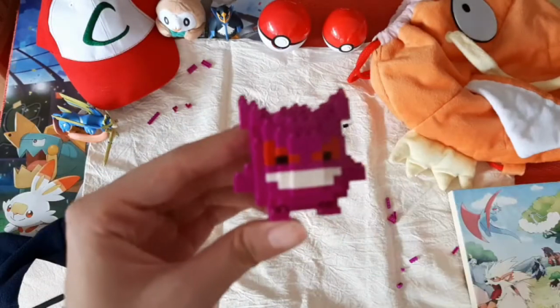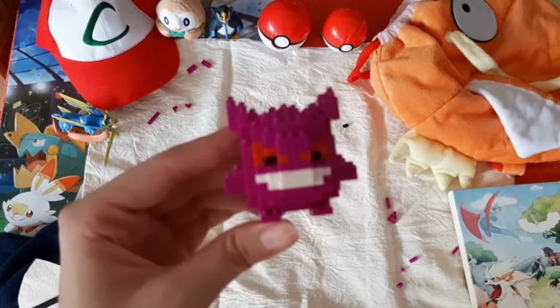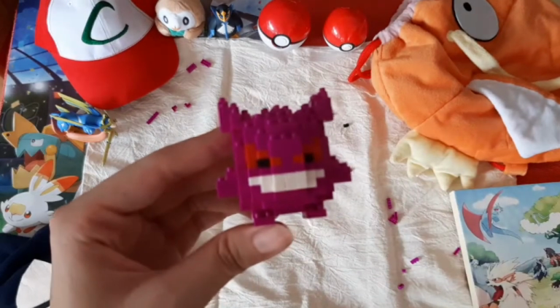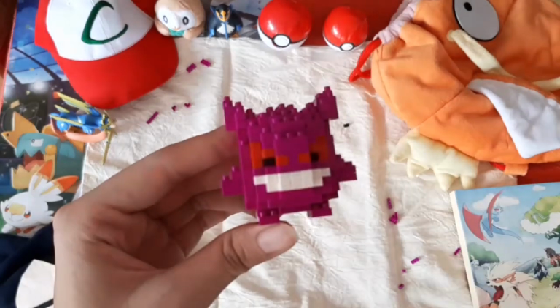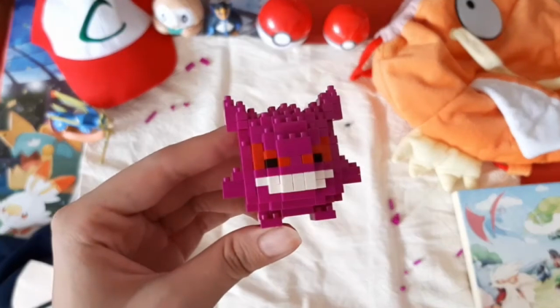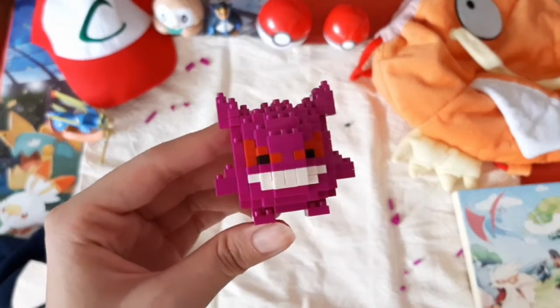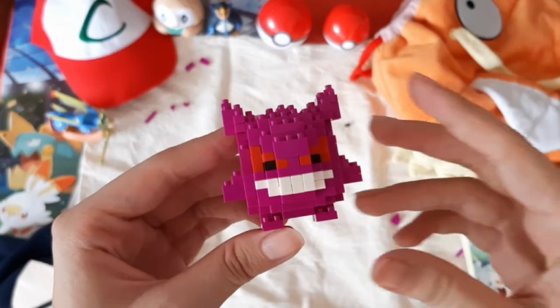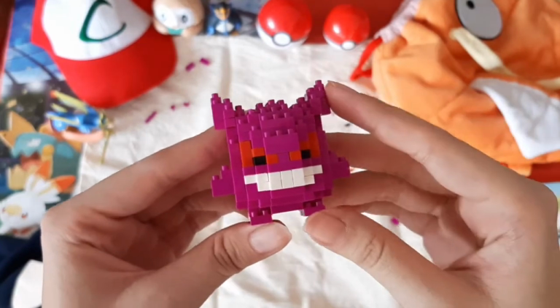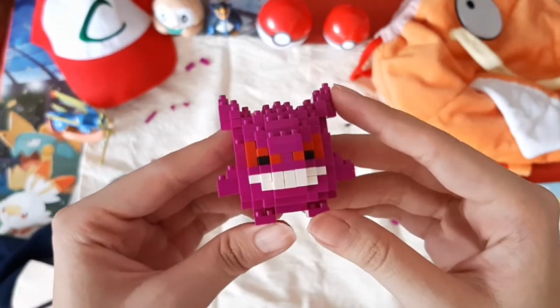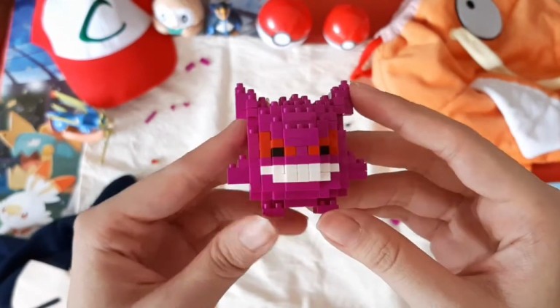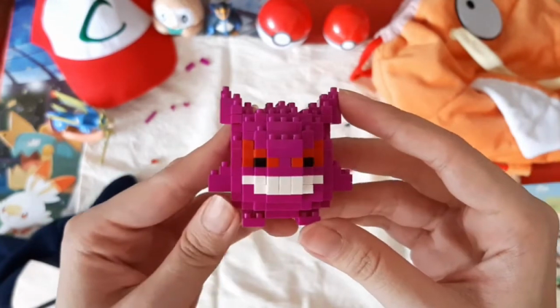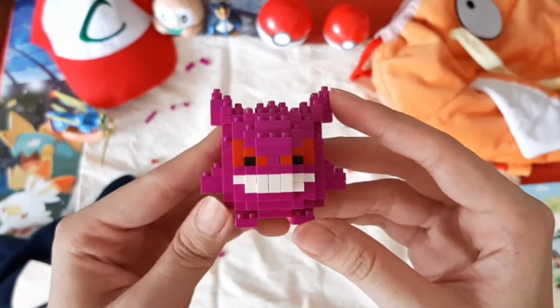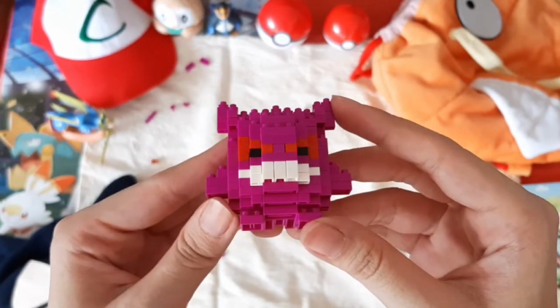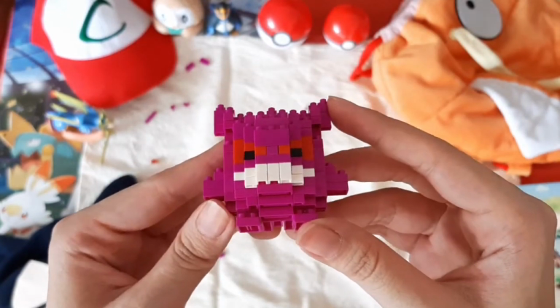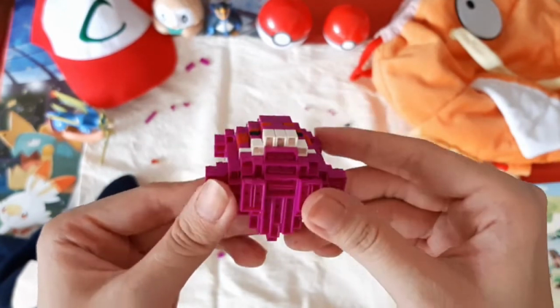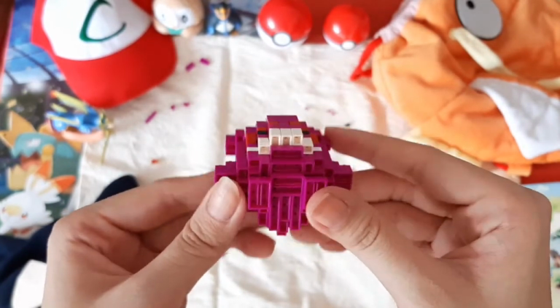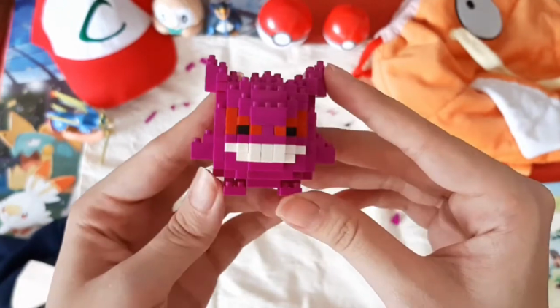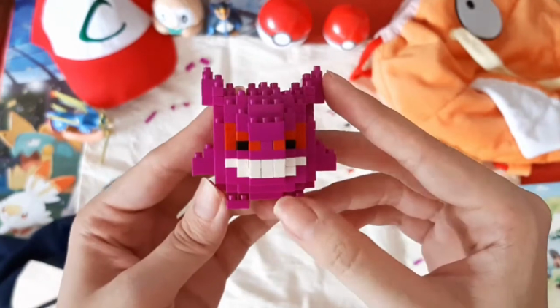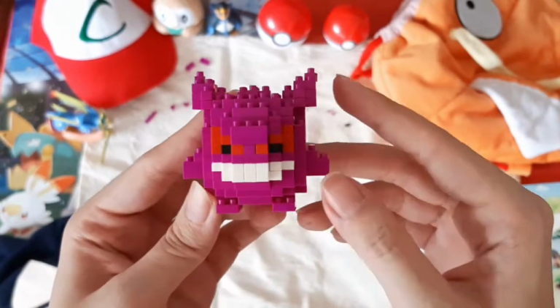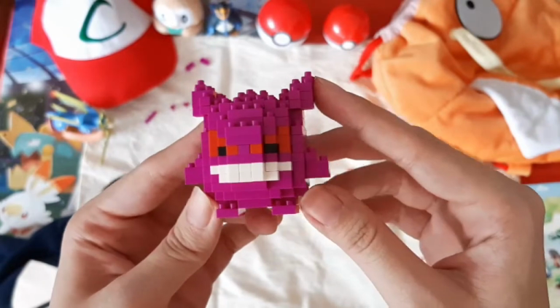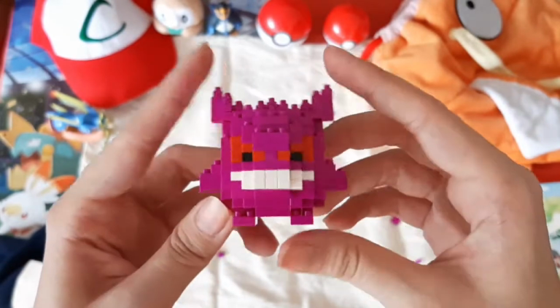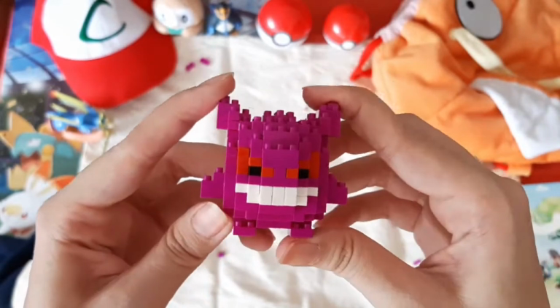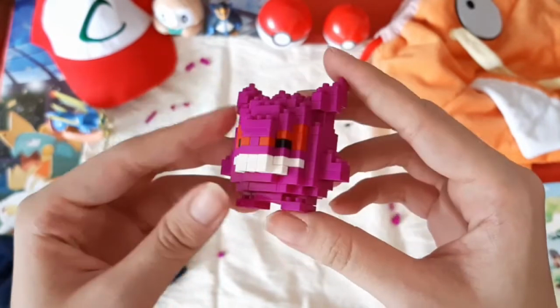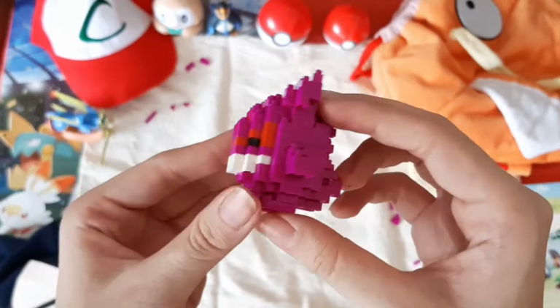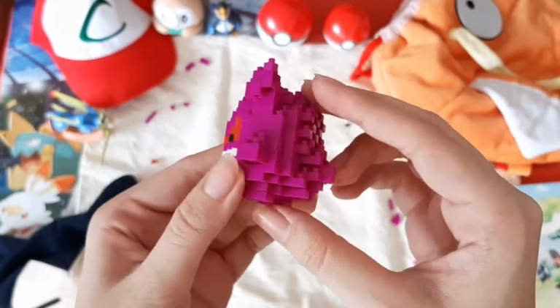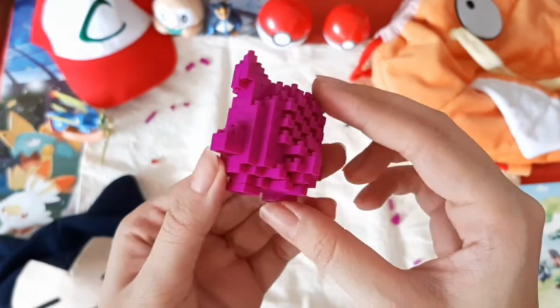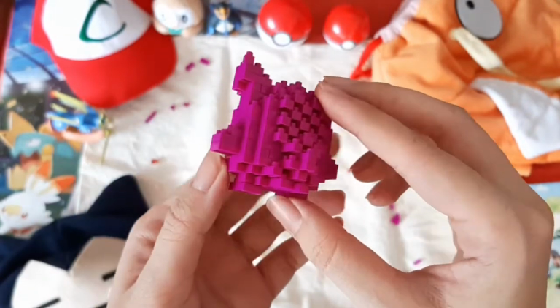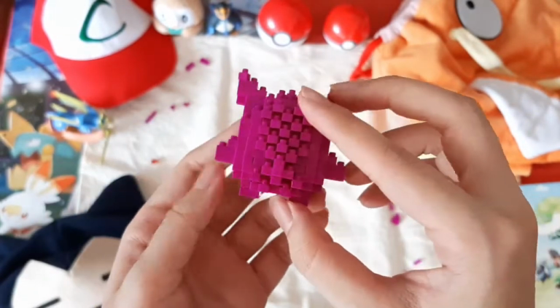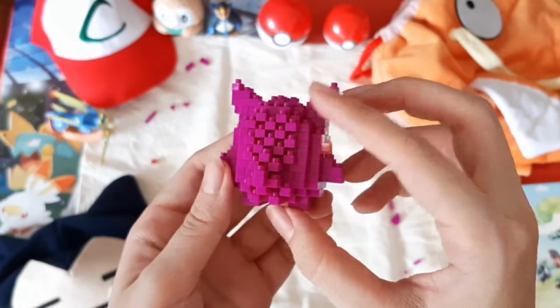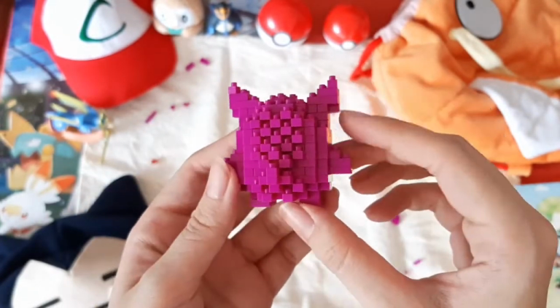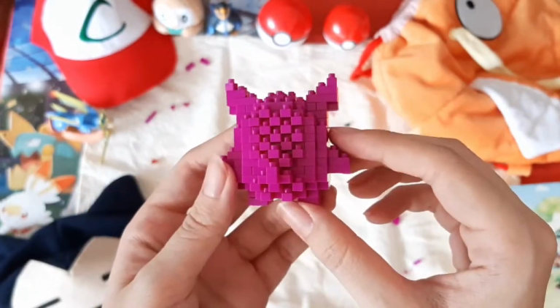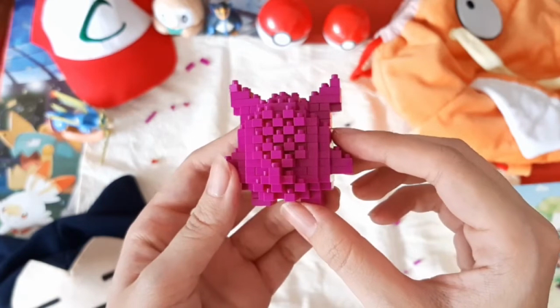And there you have it. That is one neatly assembled Gengar. I made sure to press everything down really tight. I really love how they managed to translate Gengar's design into a Nanoblock. The details are amazing — especially the back. Look at that.